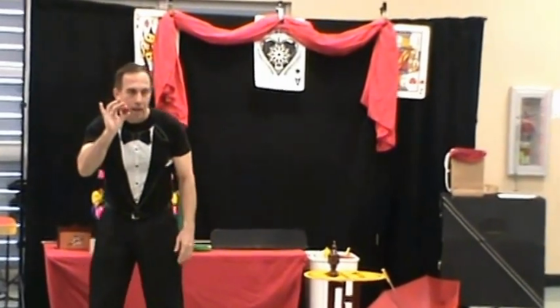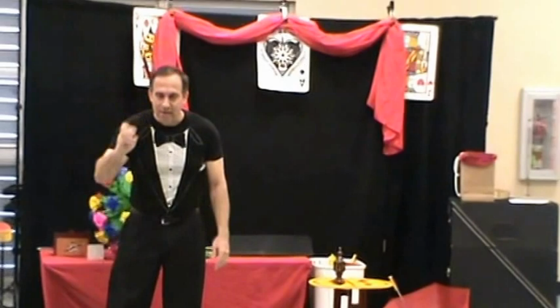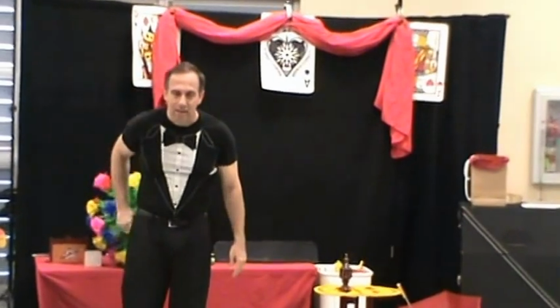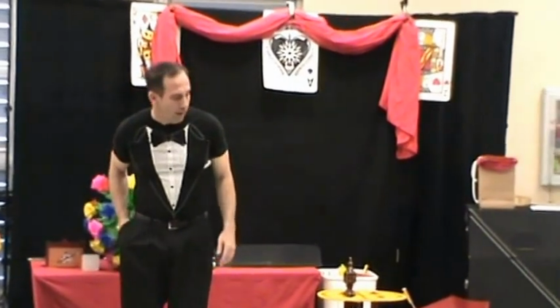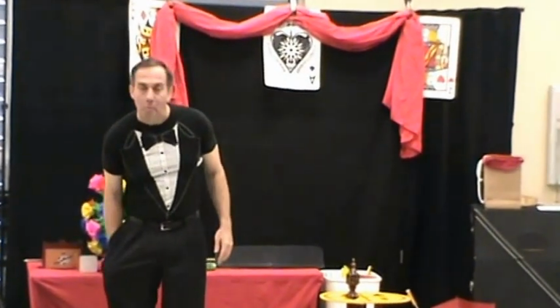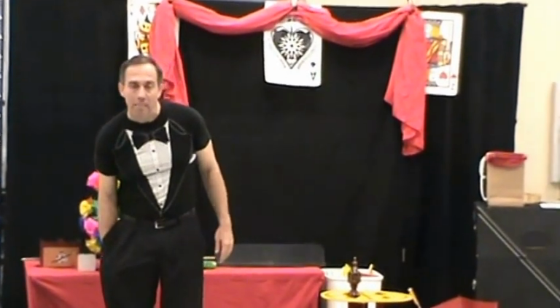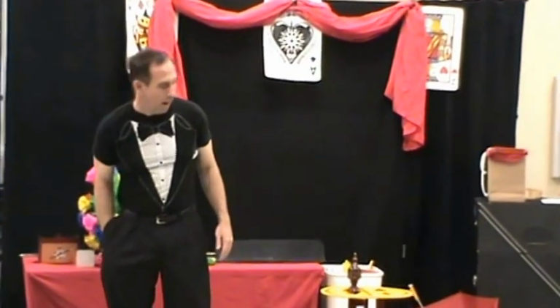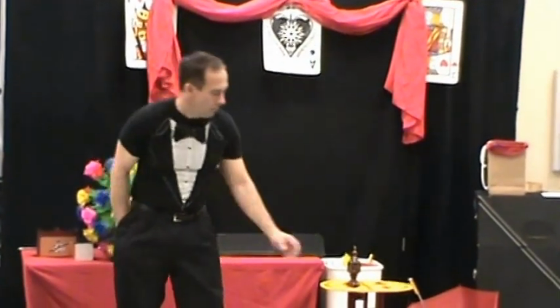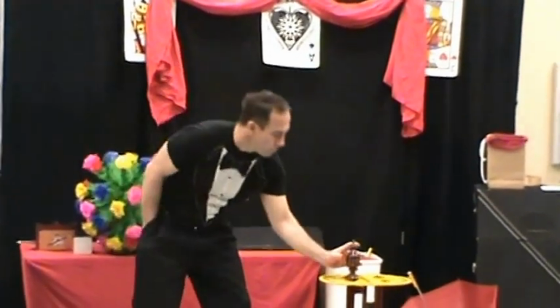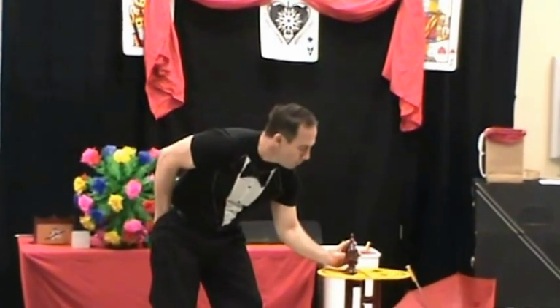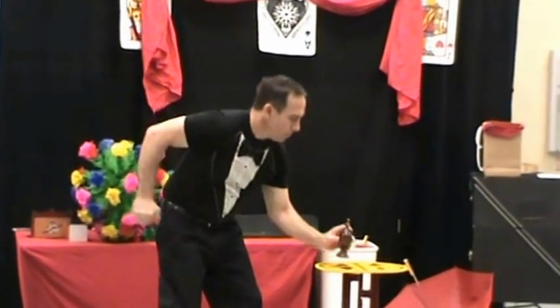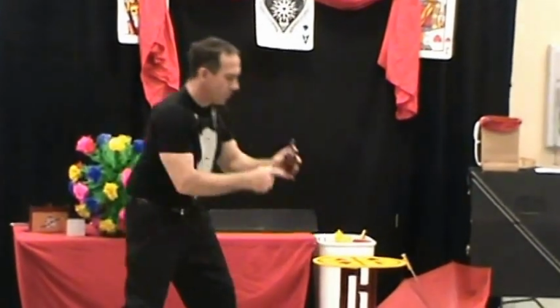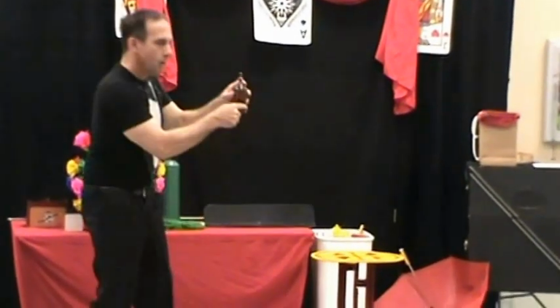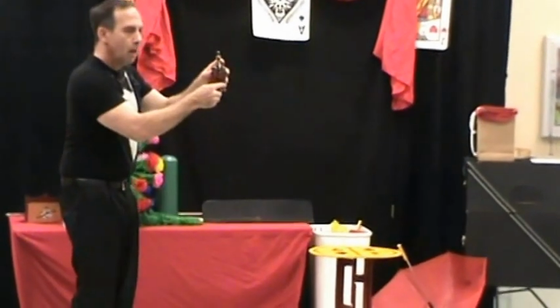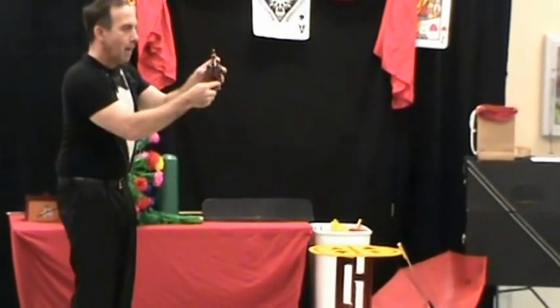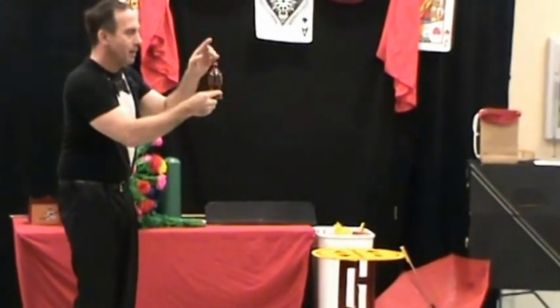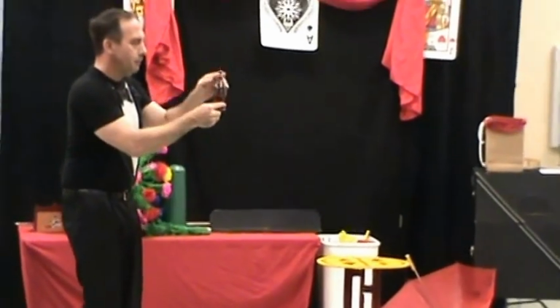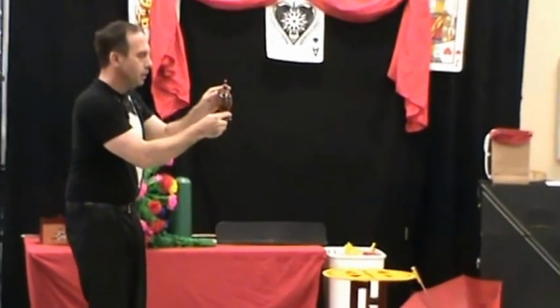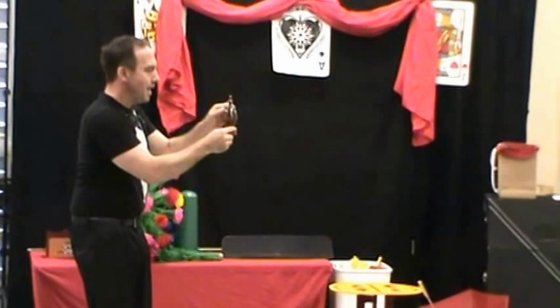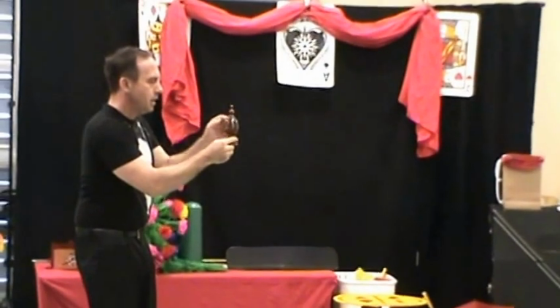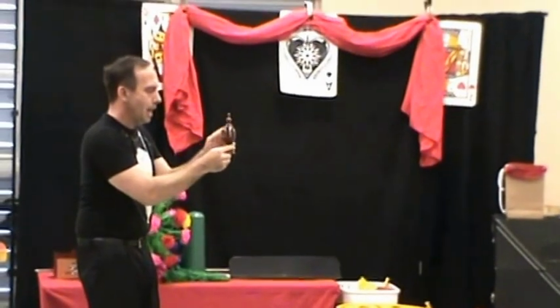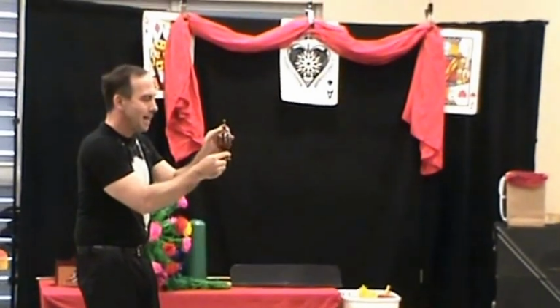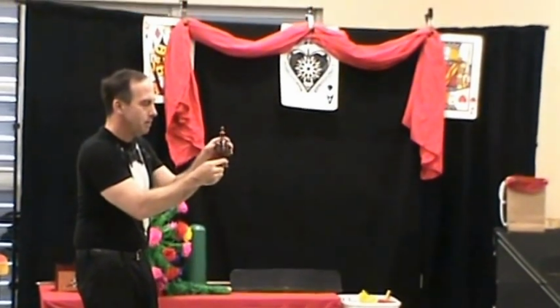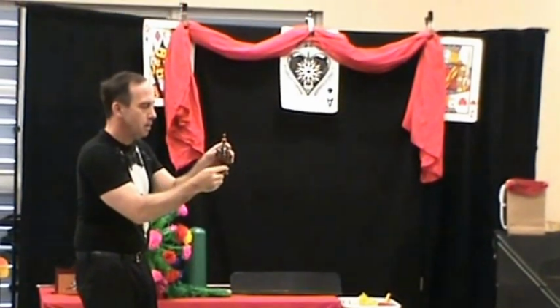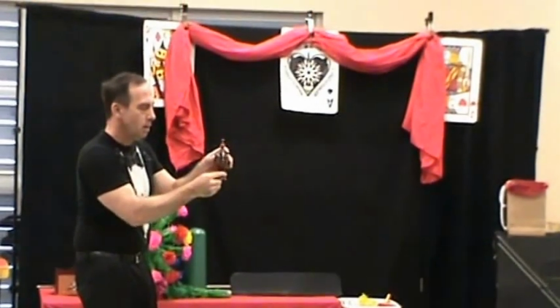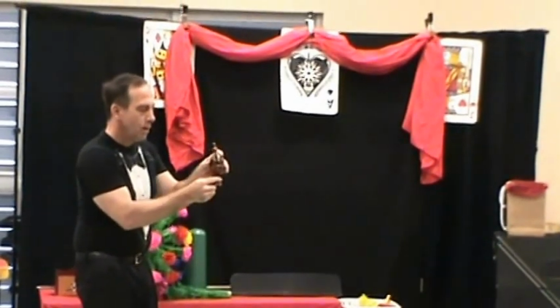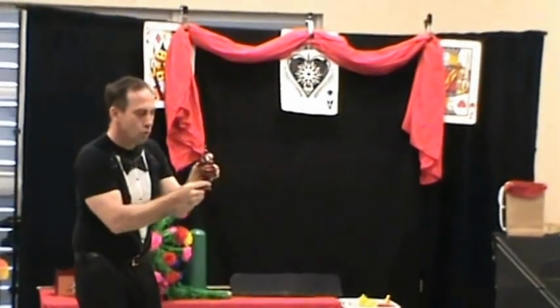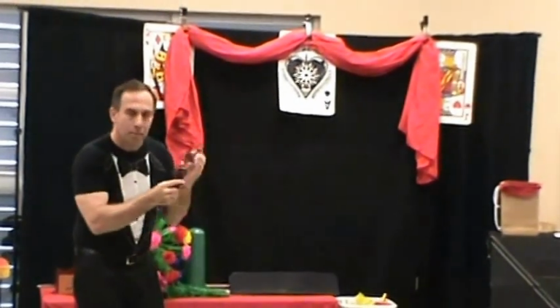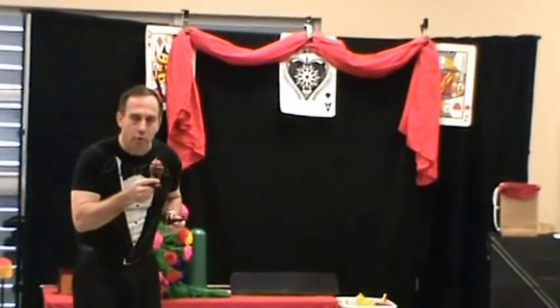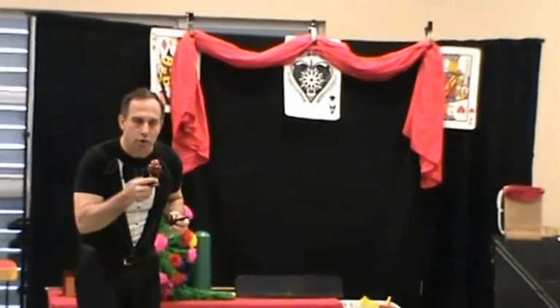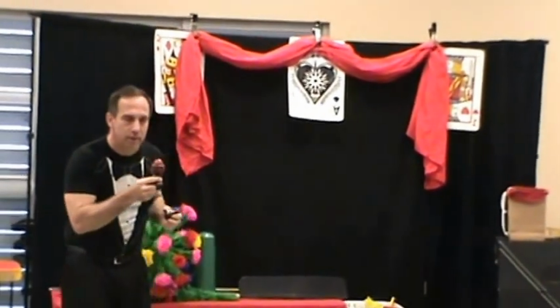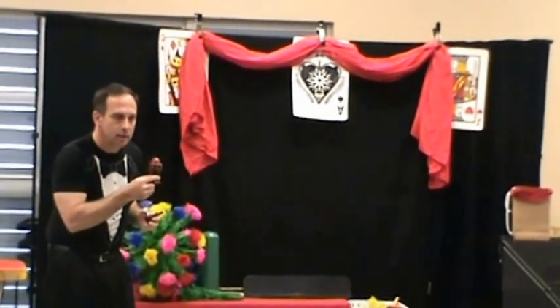If I take this little red ball, put it in my pocket, and I give it a little shake and a tap — that's right, the ball returns into the vase.